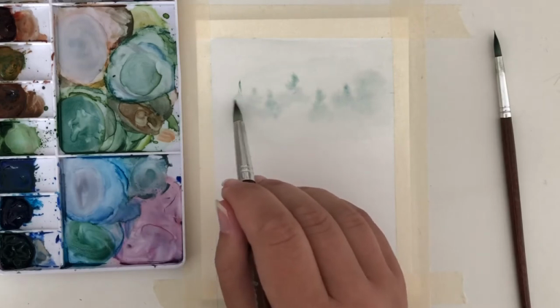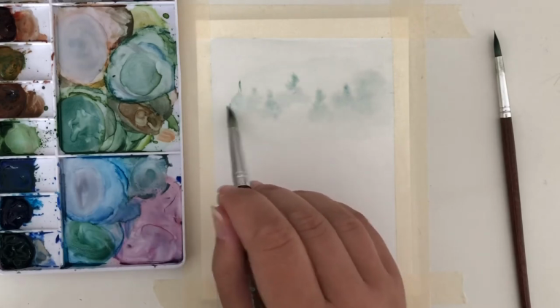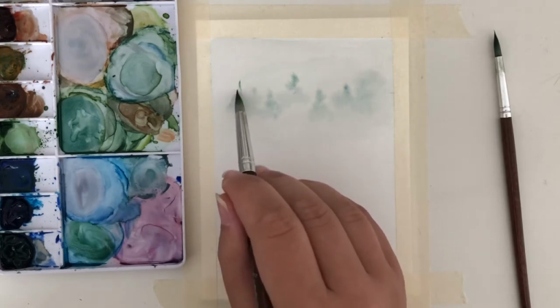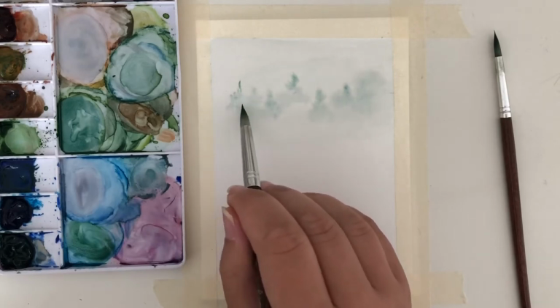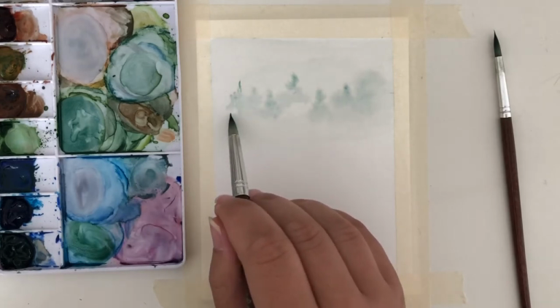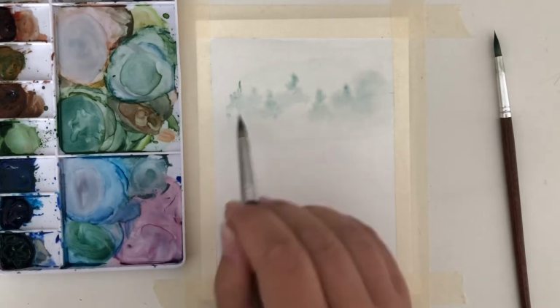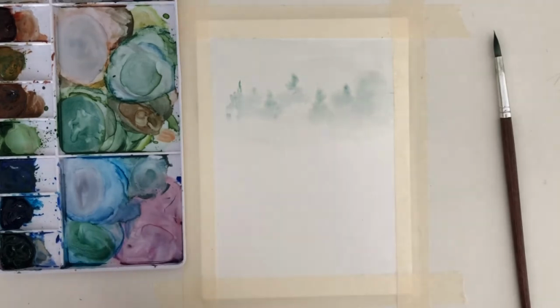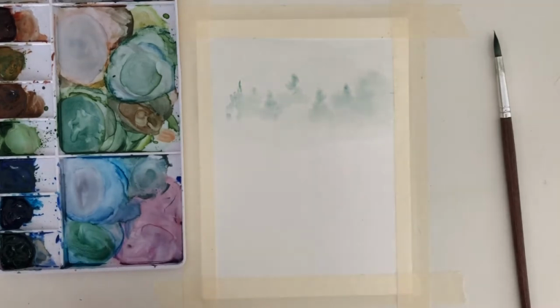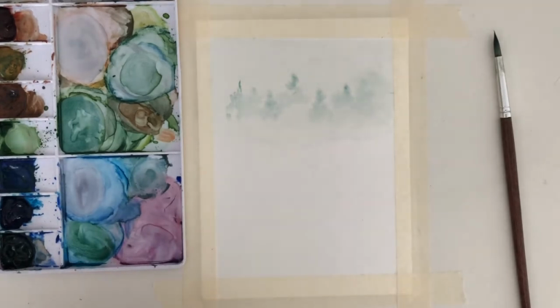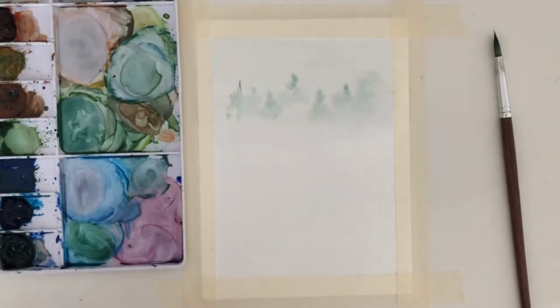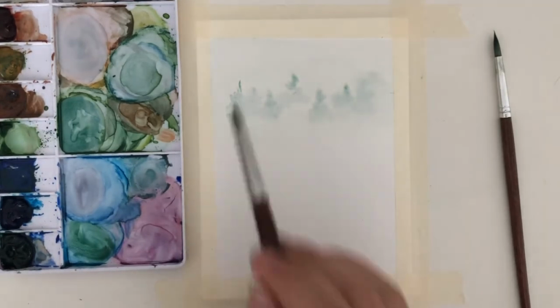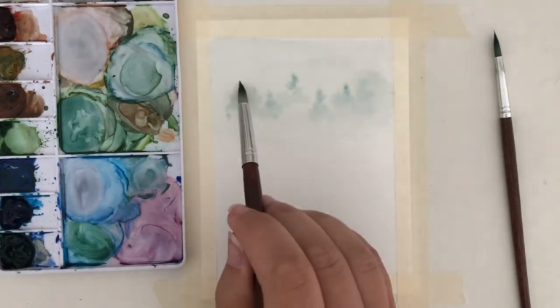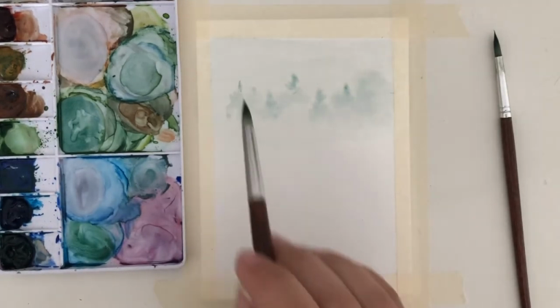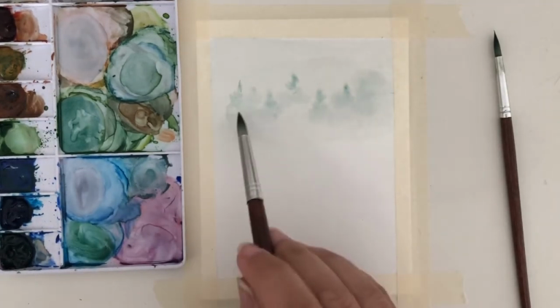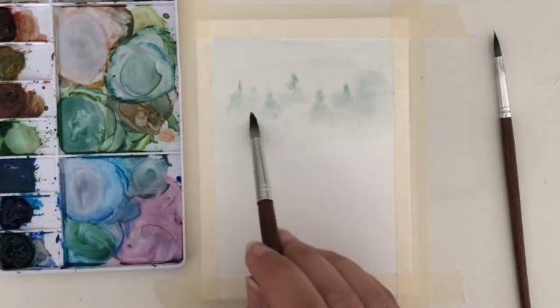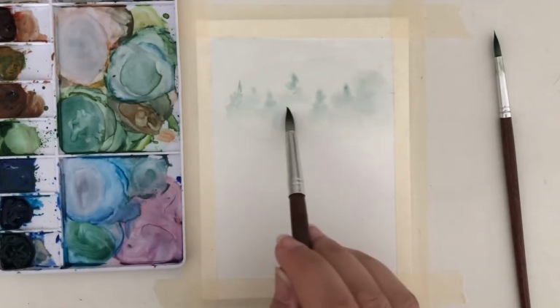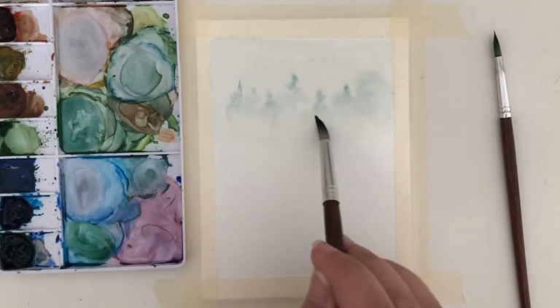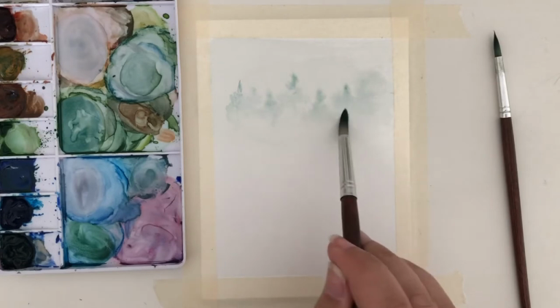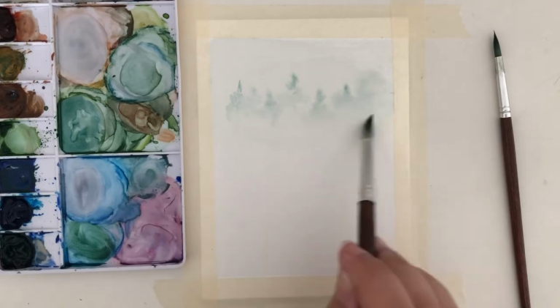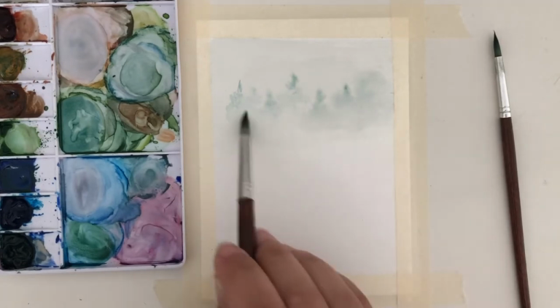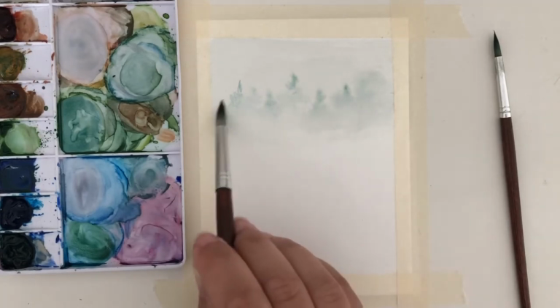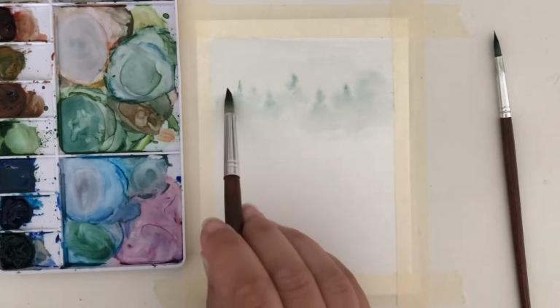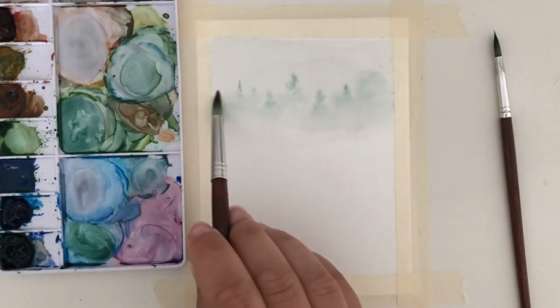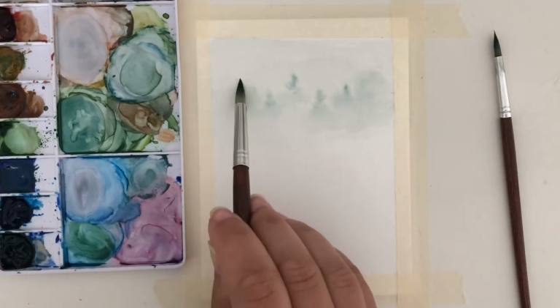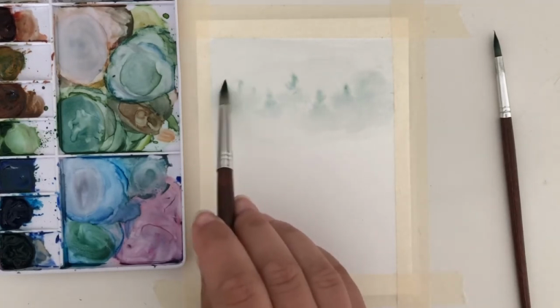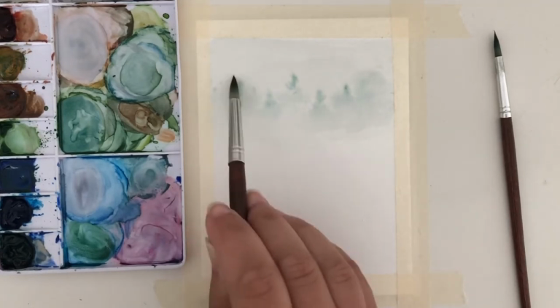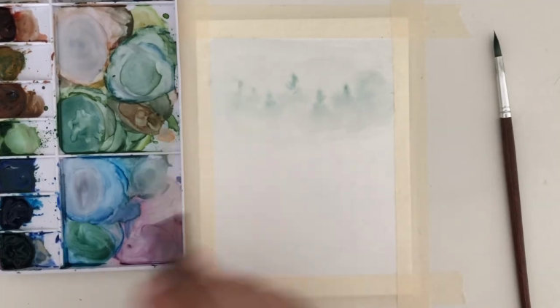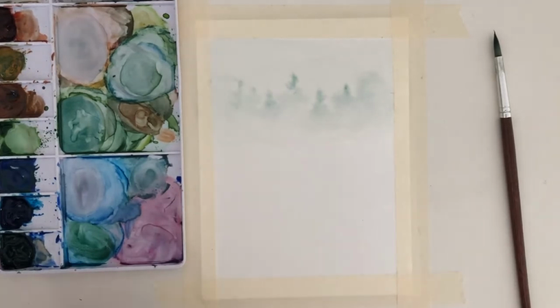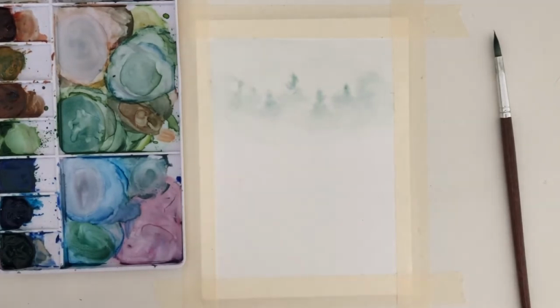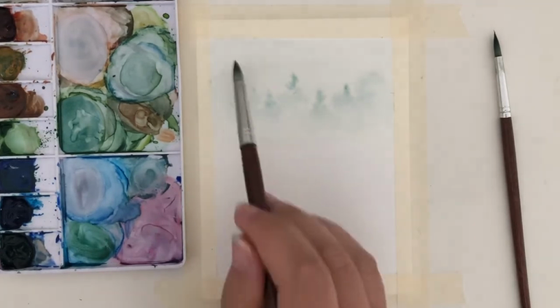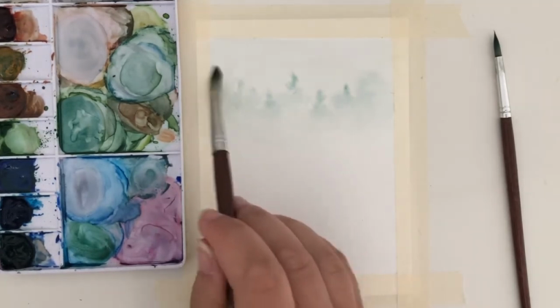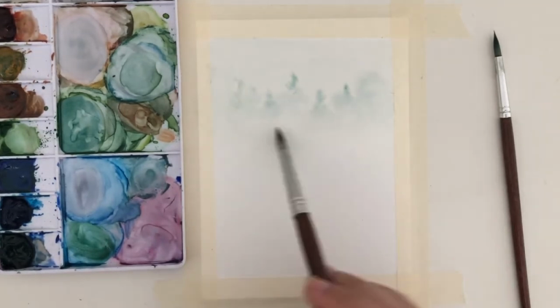Once I've done a row of trees, I will use my brush with just water and rub it around the bottom of the row to get rid of the line the trees made and really fade it out into the distance.